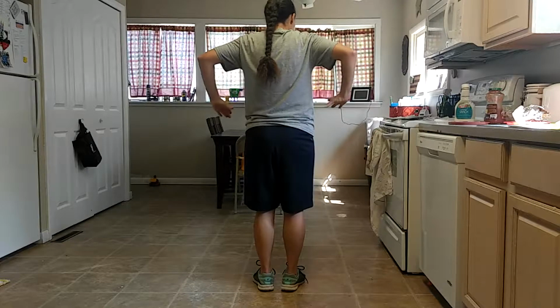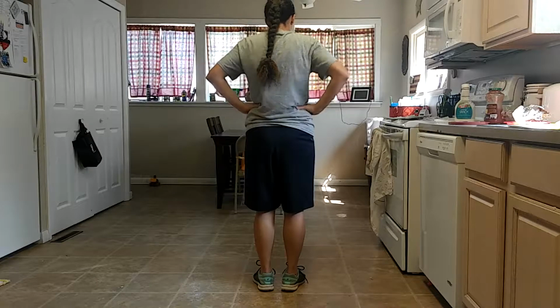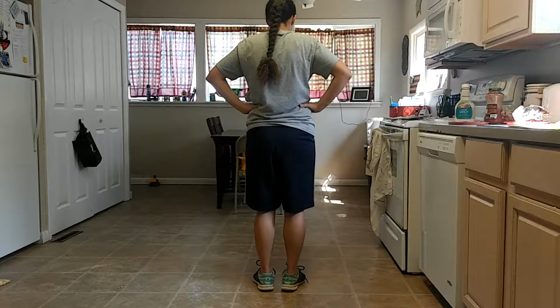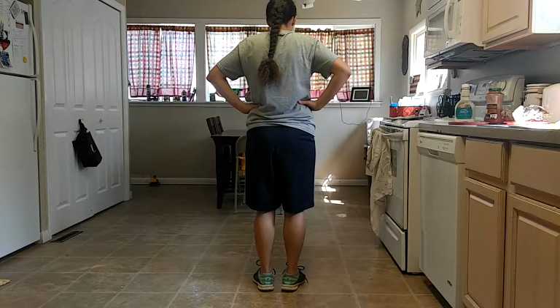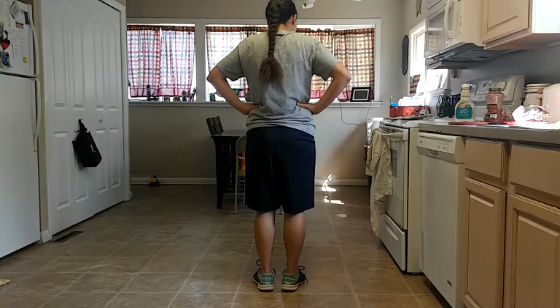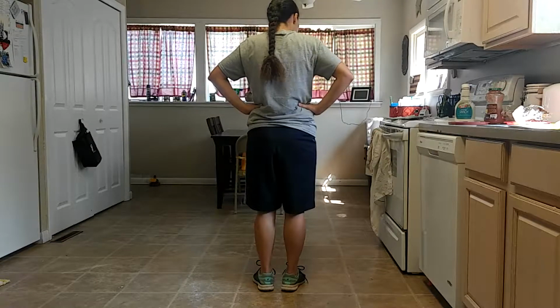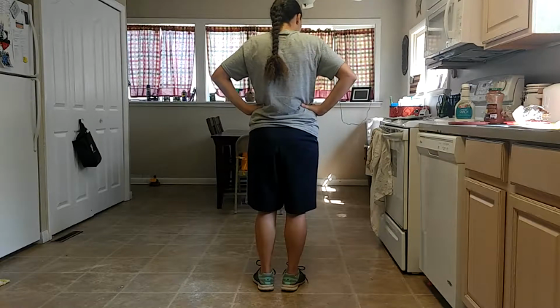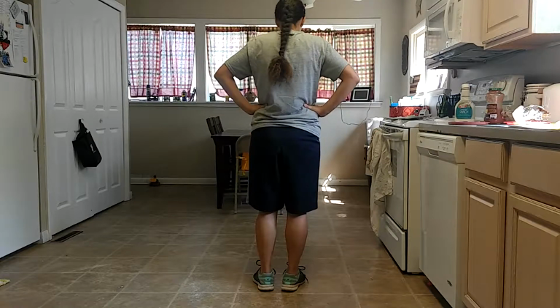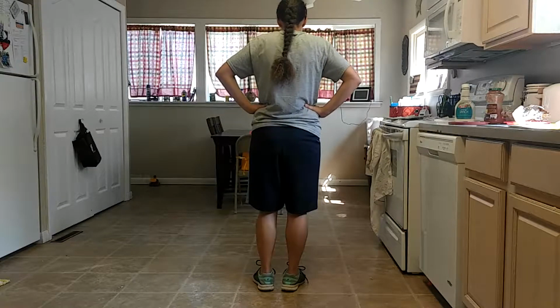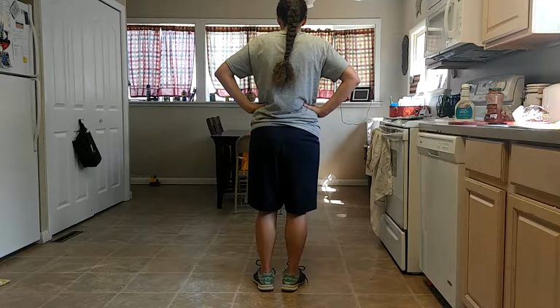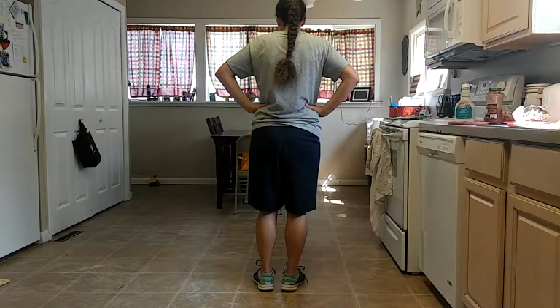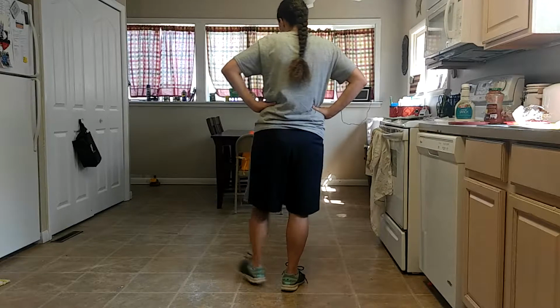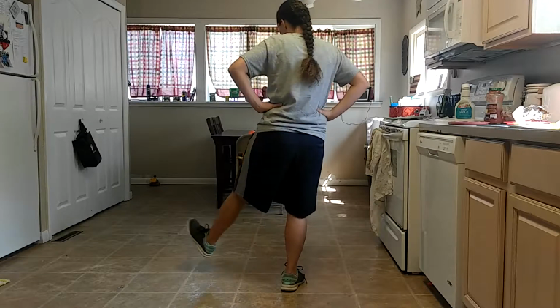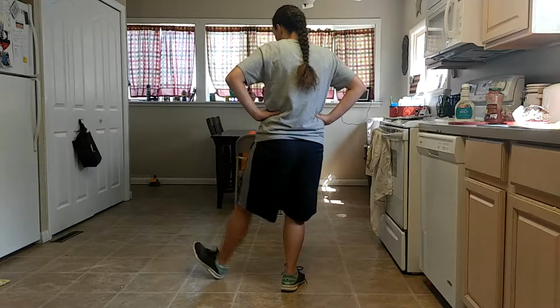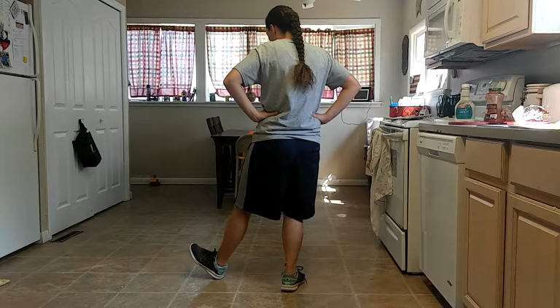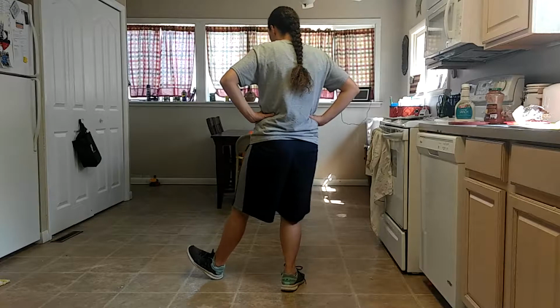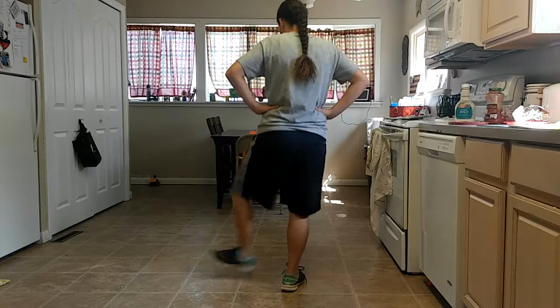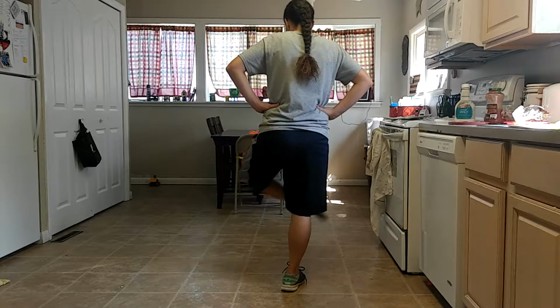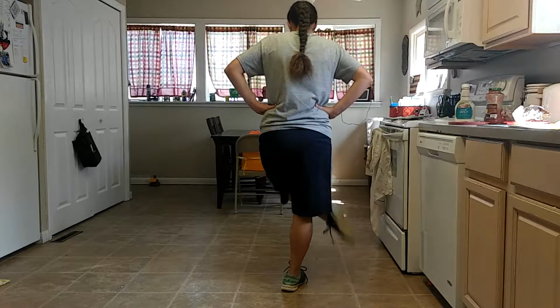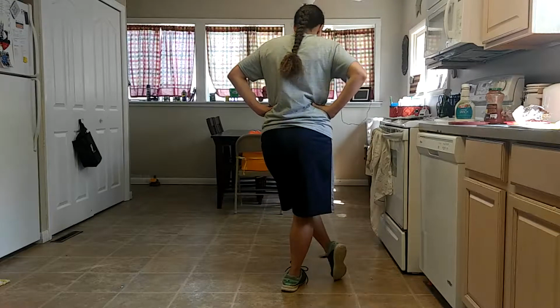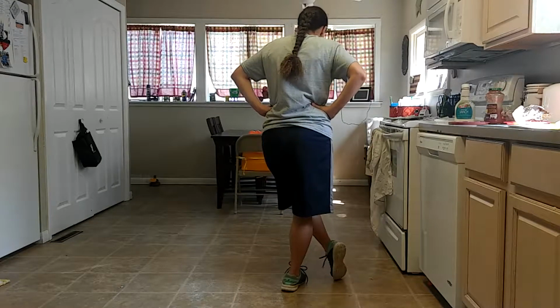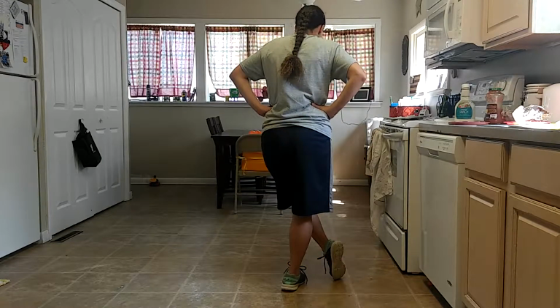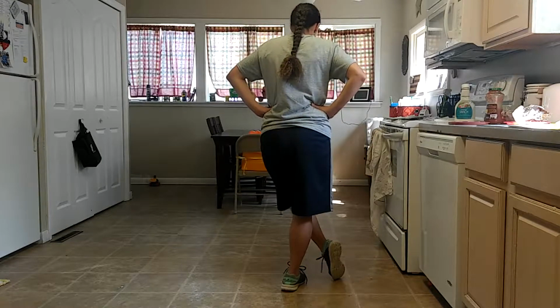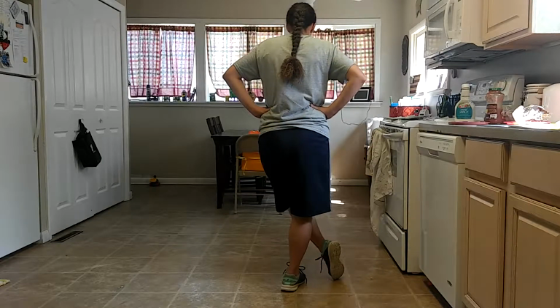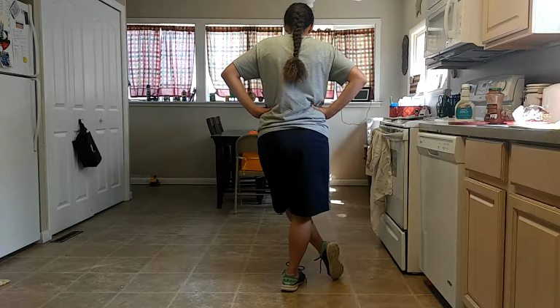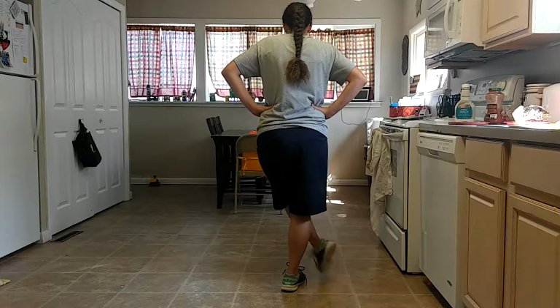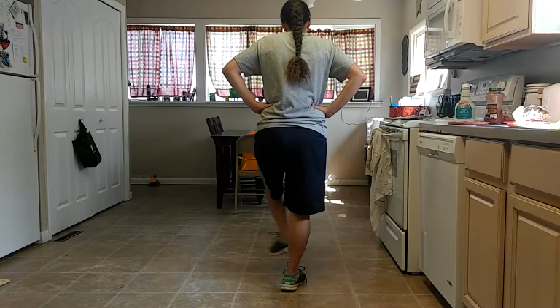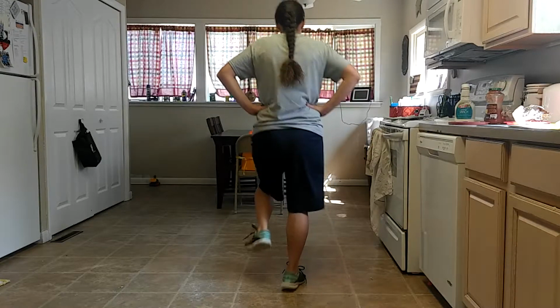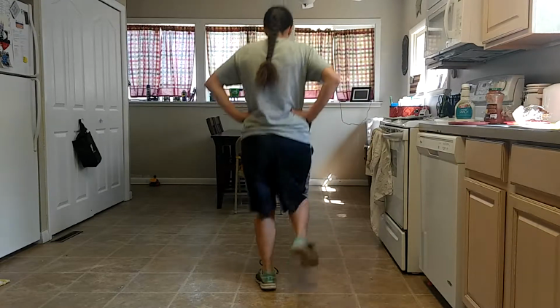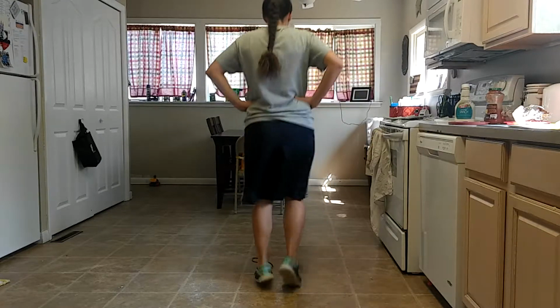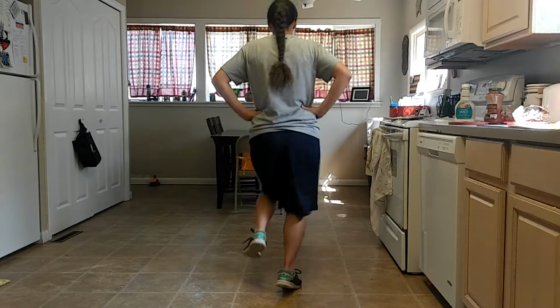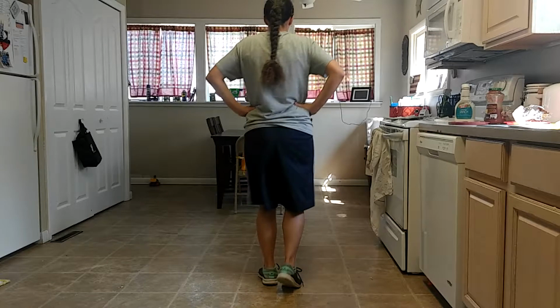Remember, our hands go on our hips. And our first step is you're going to go heel and then toe, cross with your body, and then run, run, run.